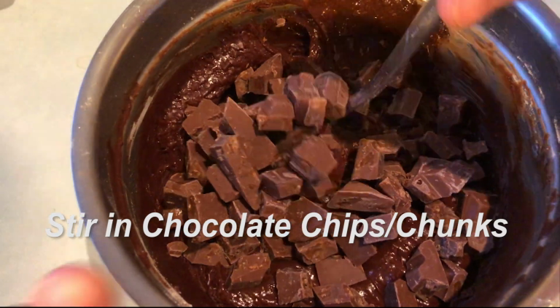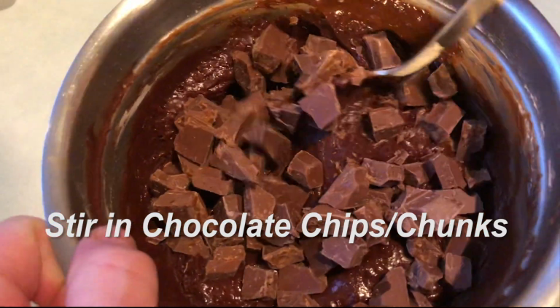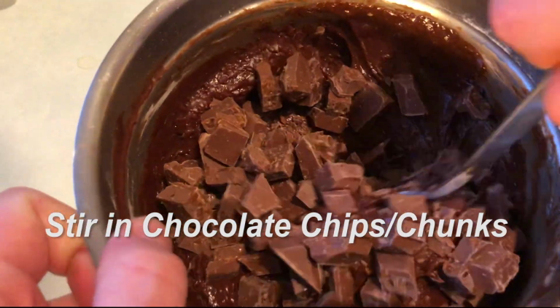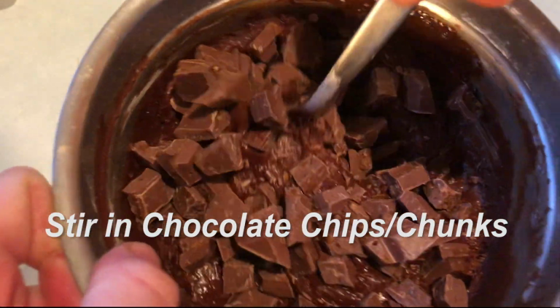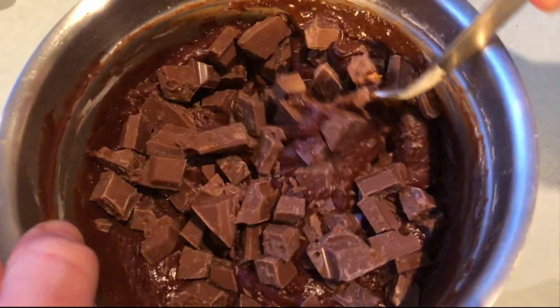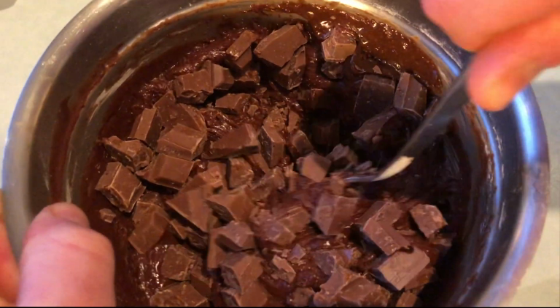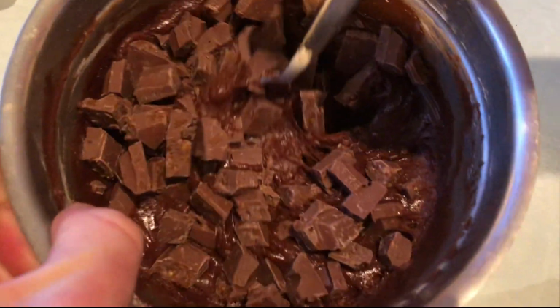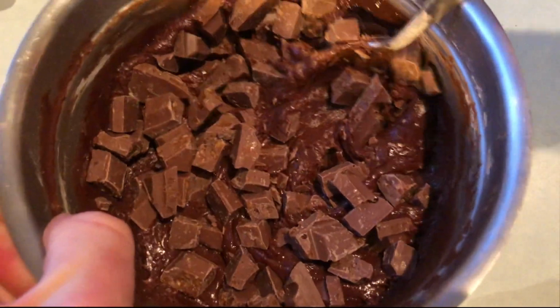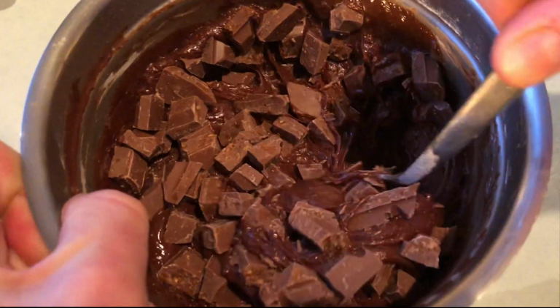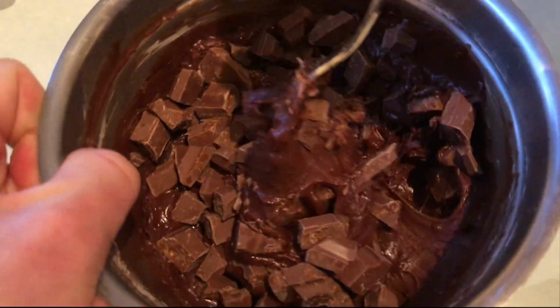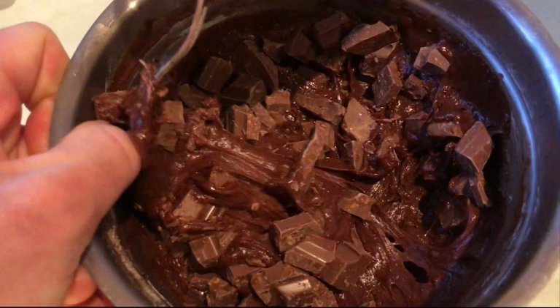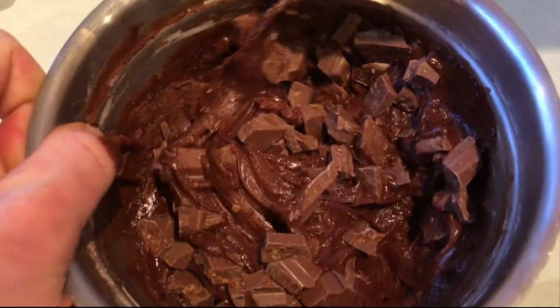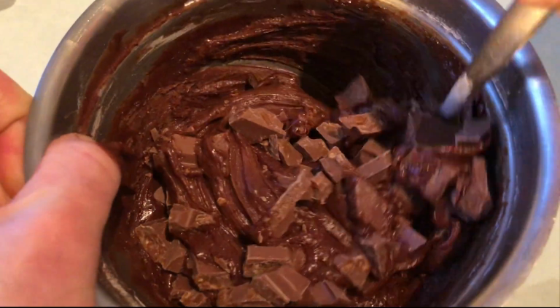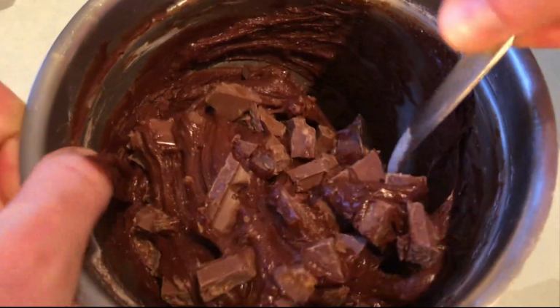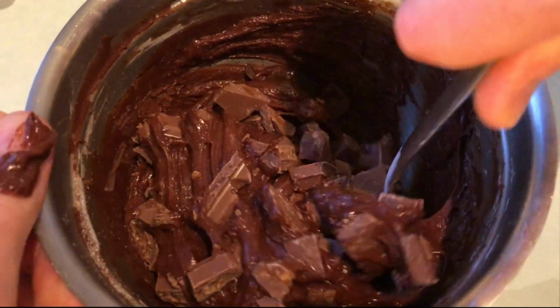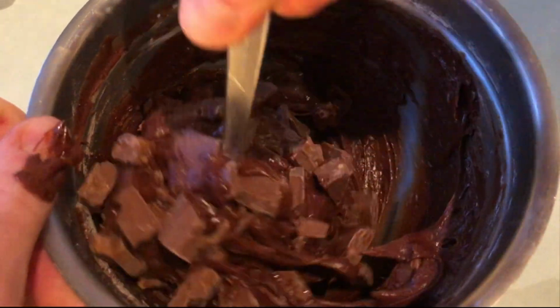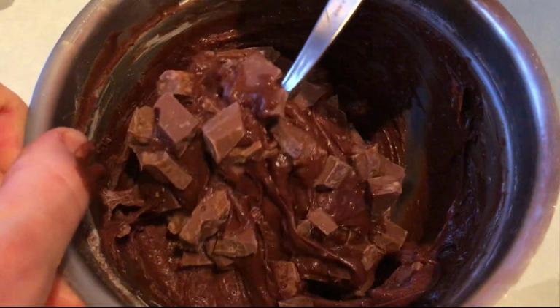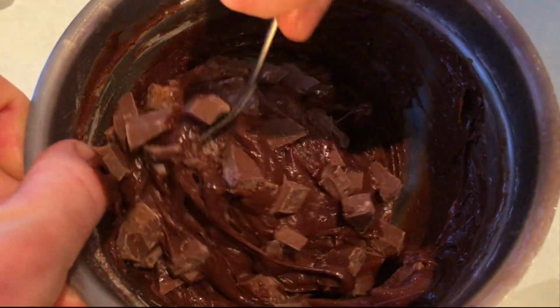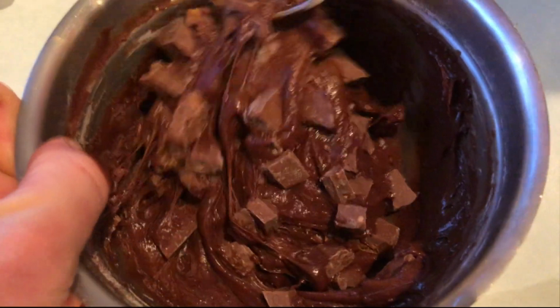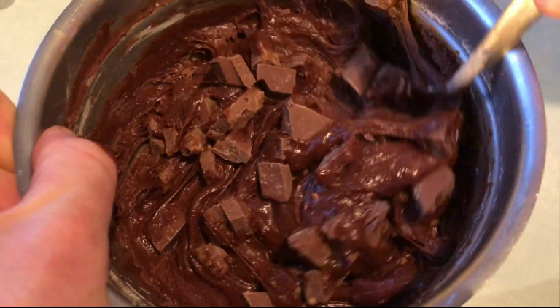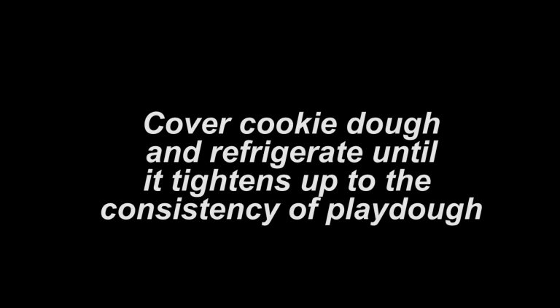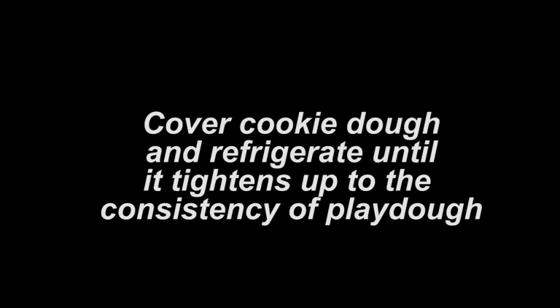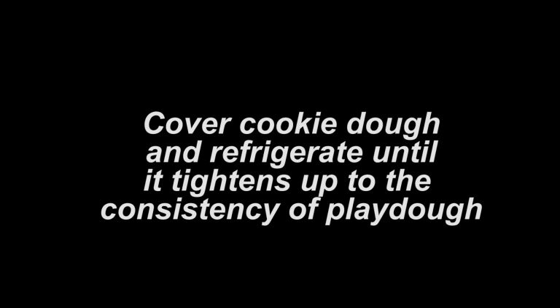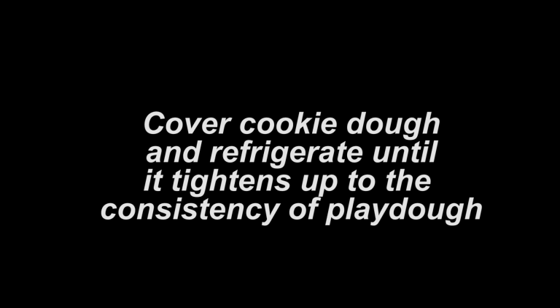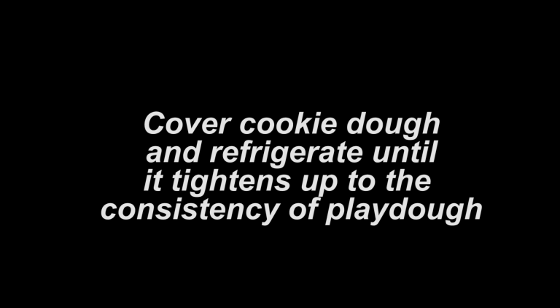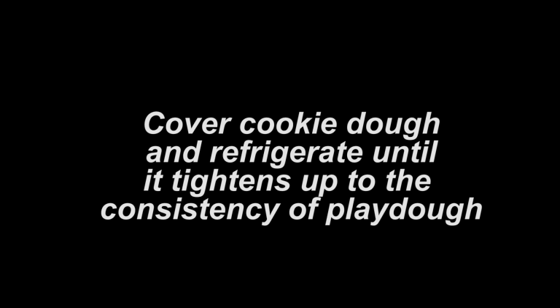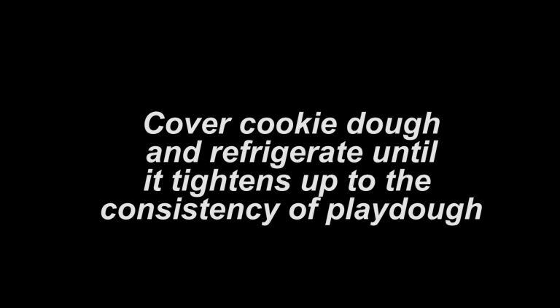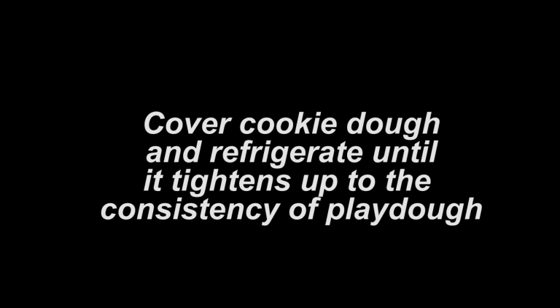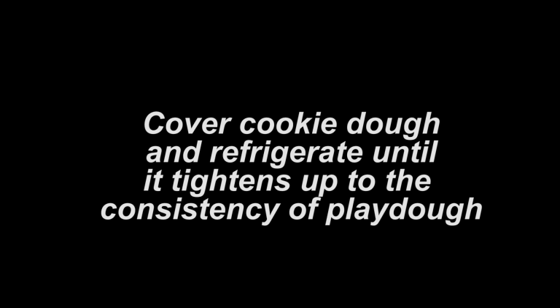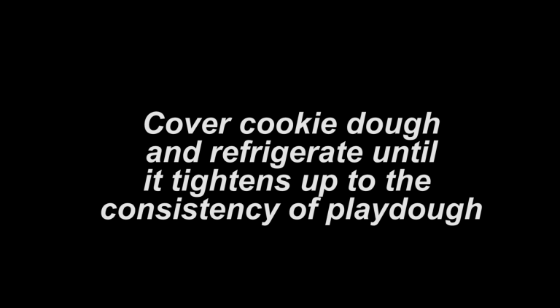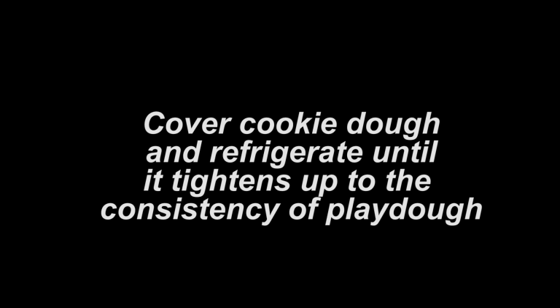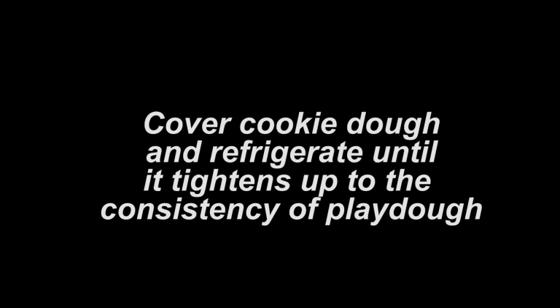Now as you can see our cookie dough is pretty loose. We just want to cover that and pop it in the fridge and wait until it tightens up a bit. We want it to hold just enough so we can scoop it — think sort of like the consistency of play-doh.